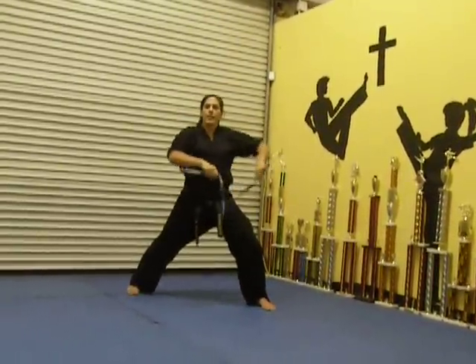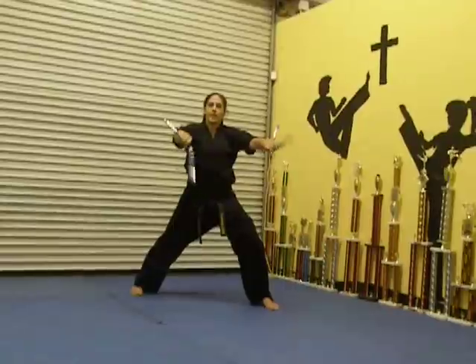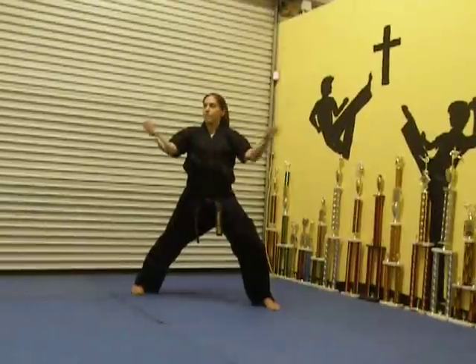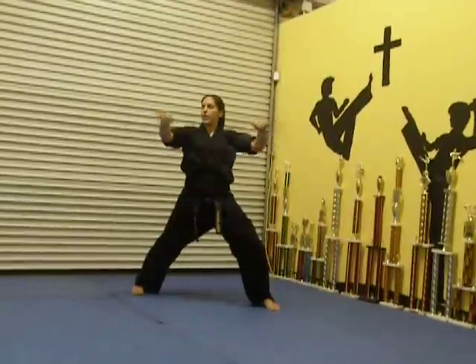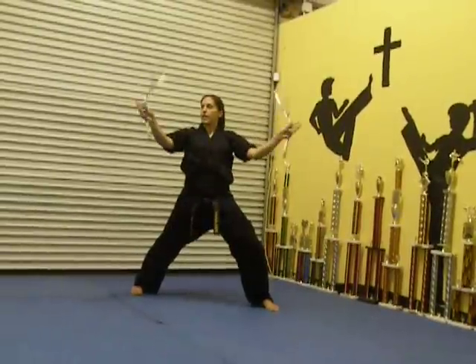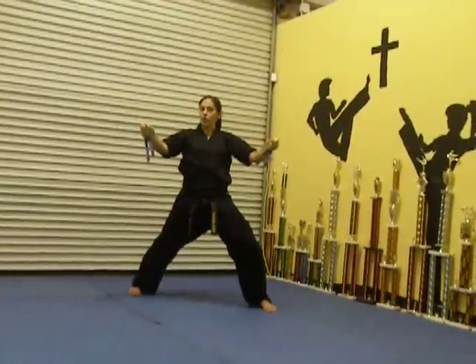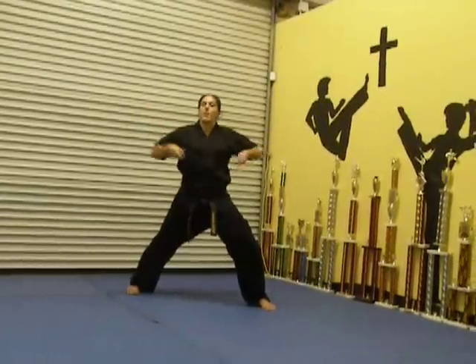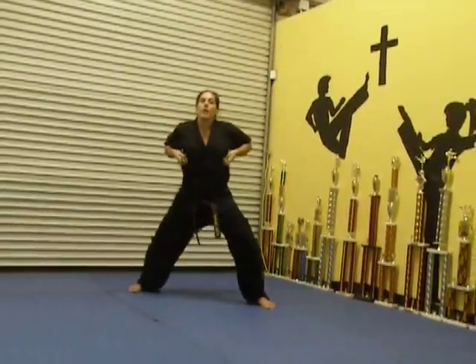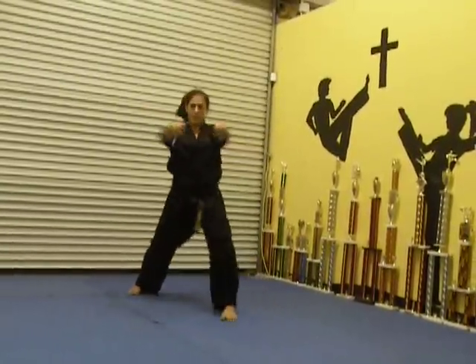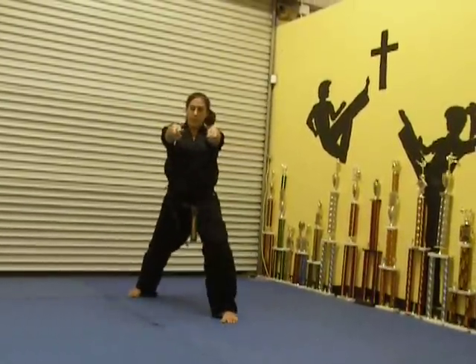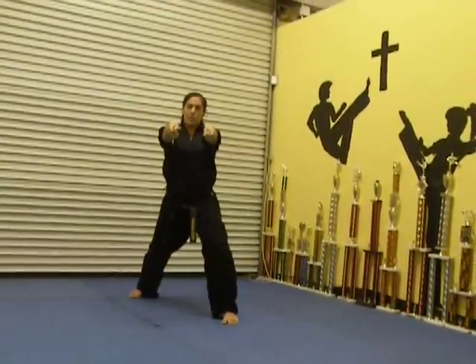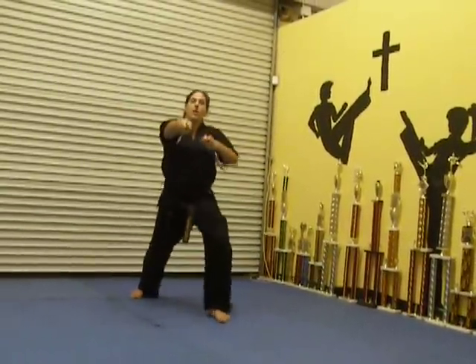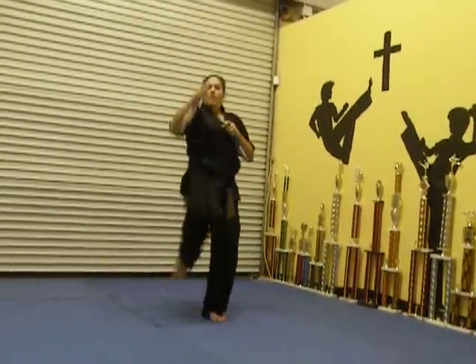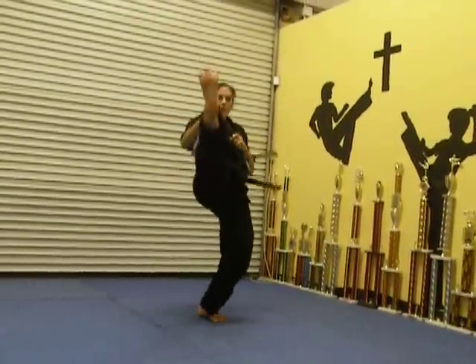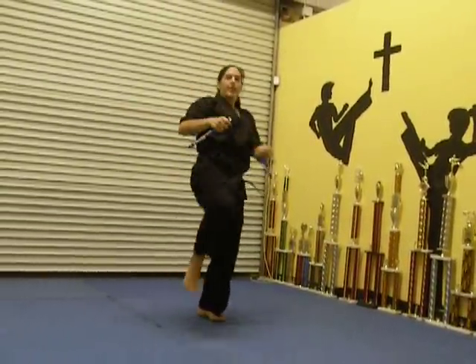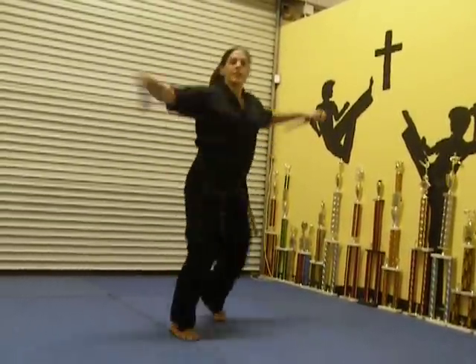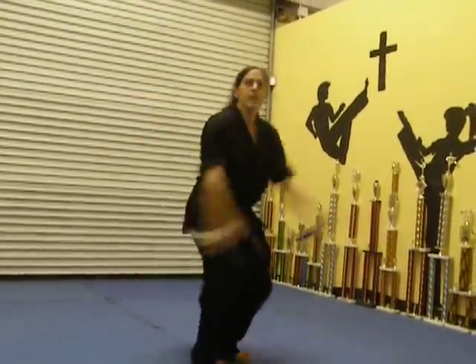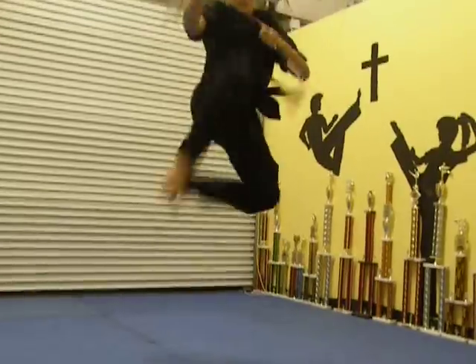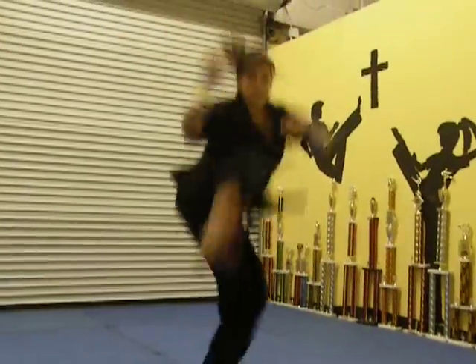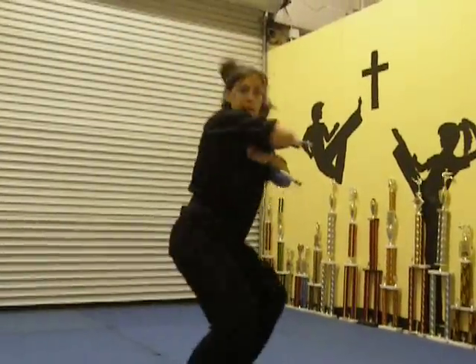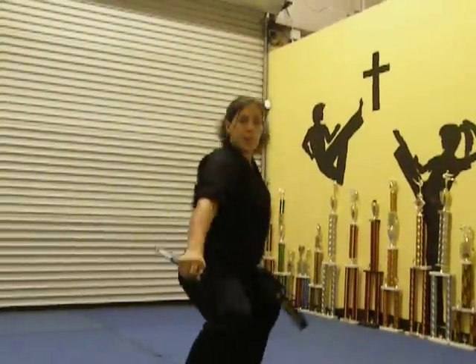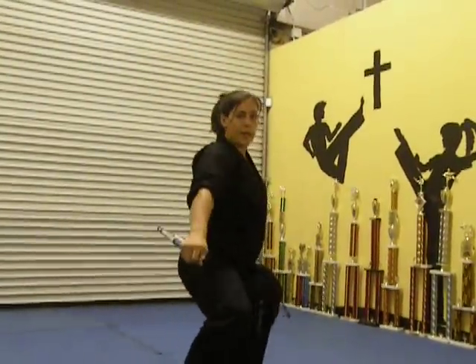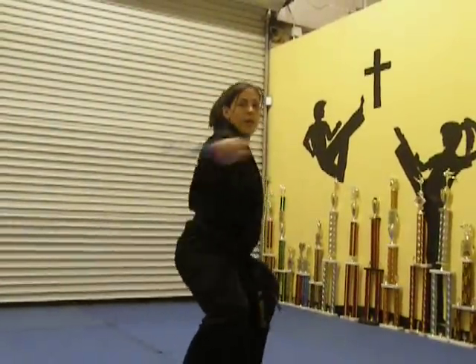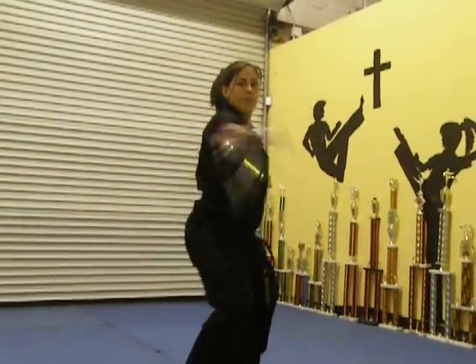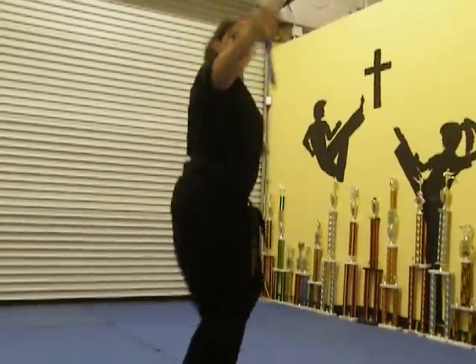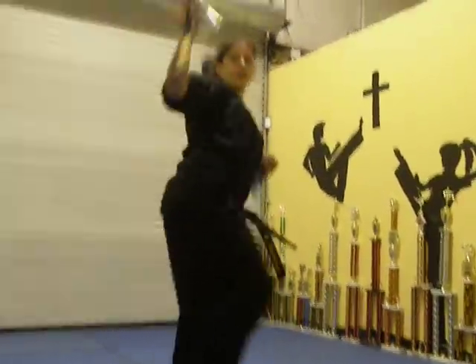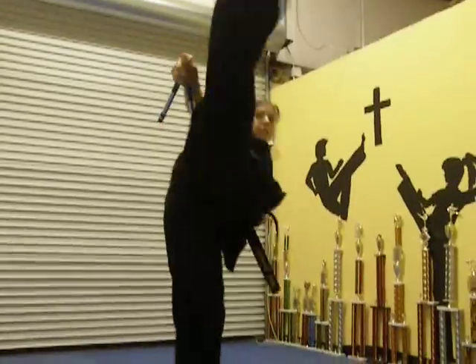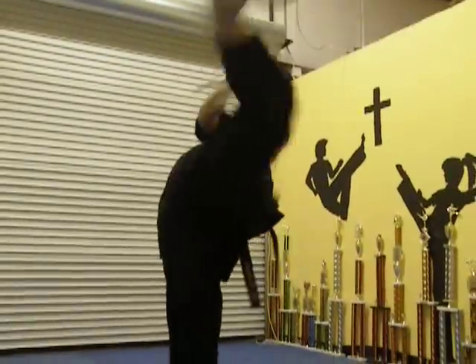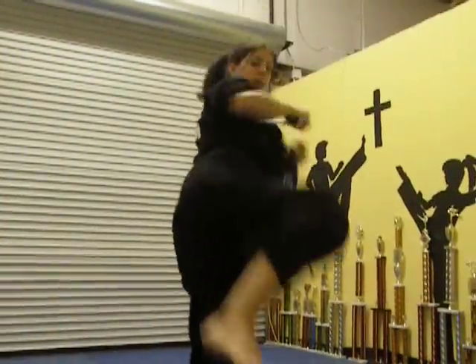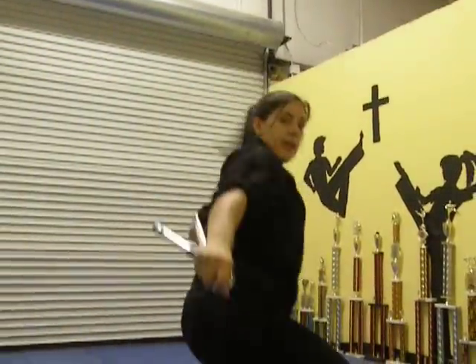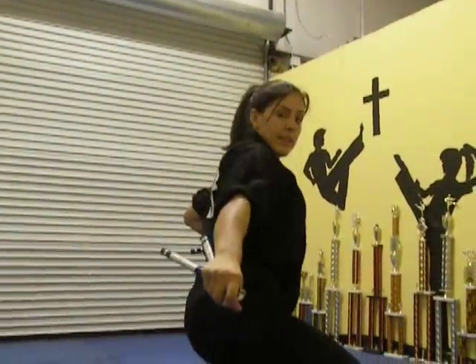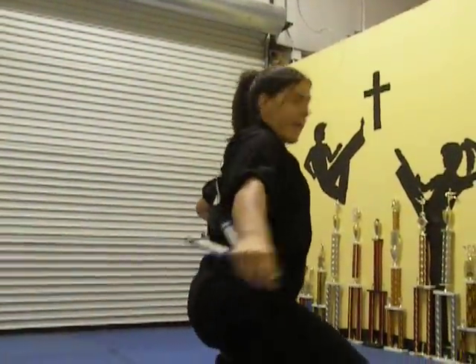You're going to take it into a figure eight, tap, double punch. Front kick, jump front, low block. Figure eight, side kick, land.